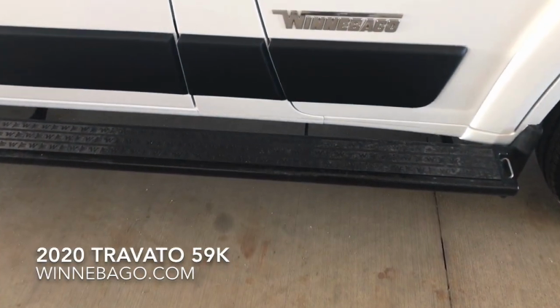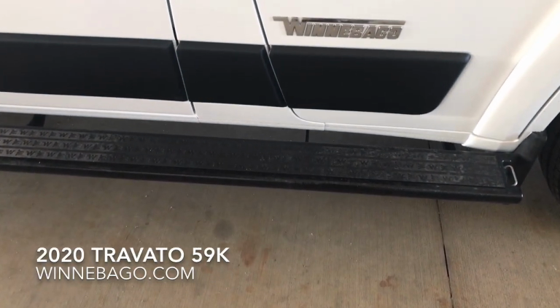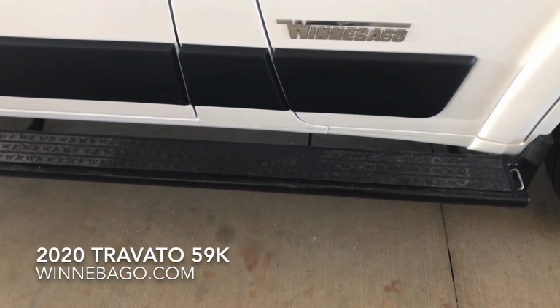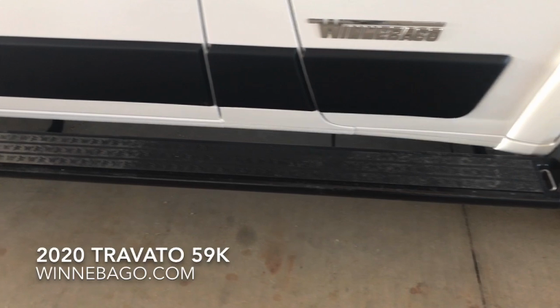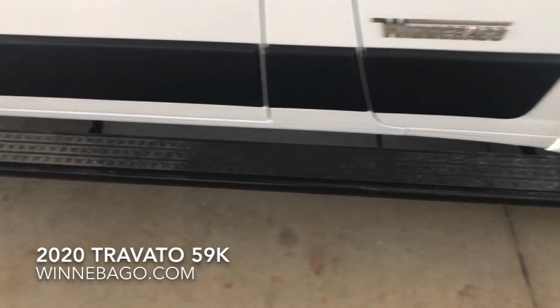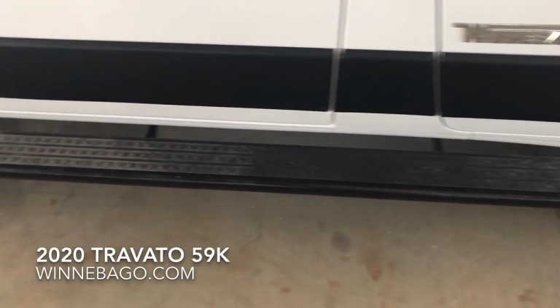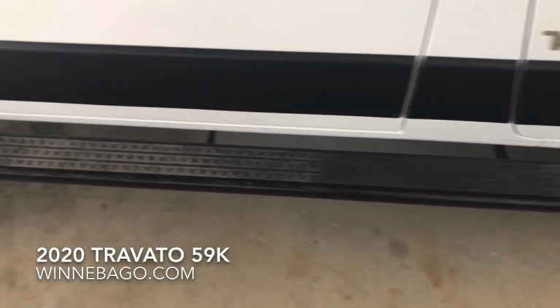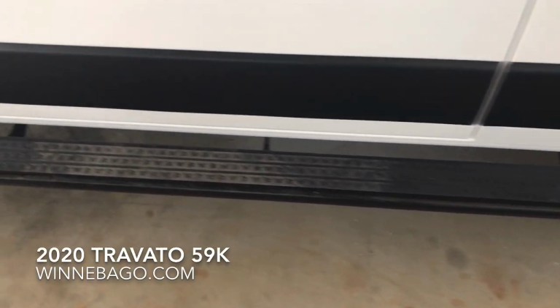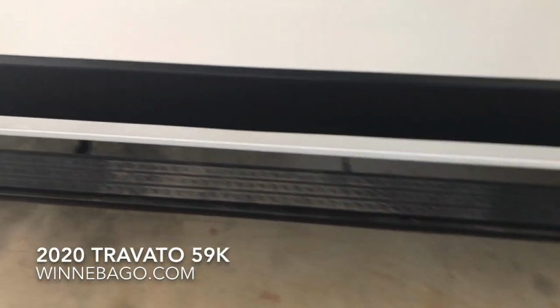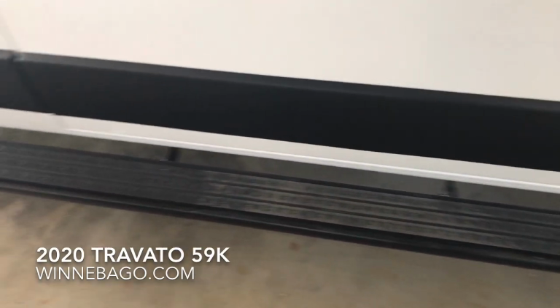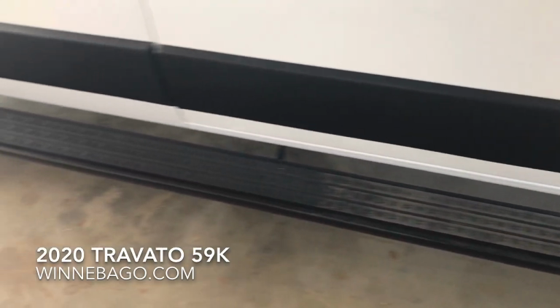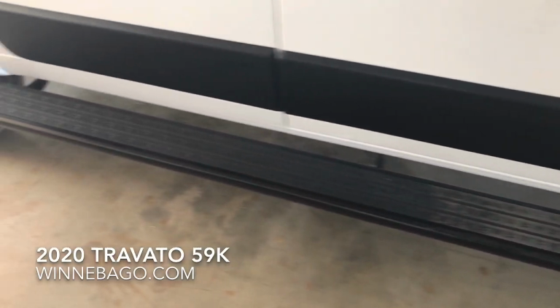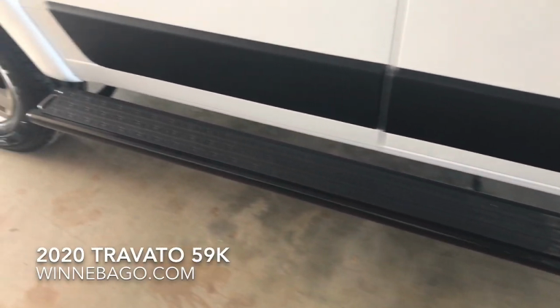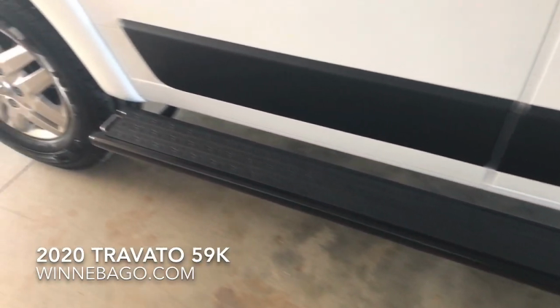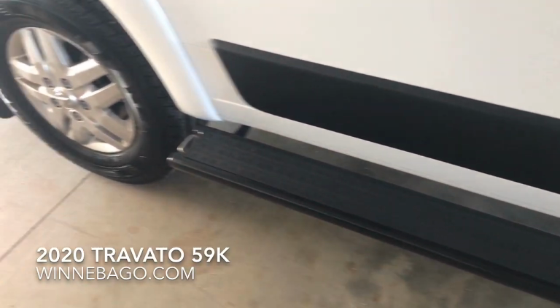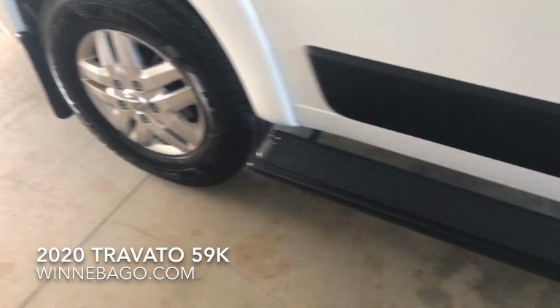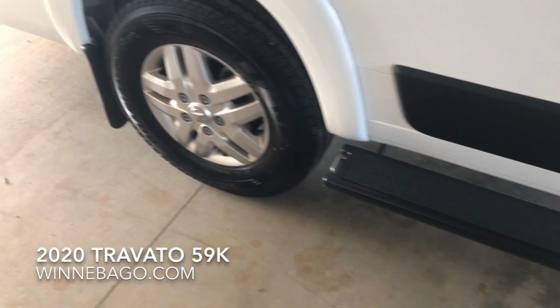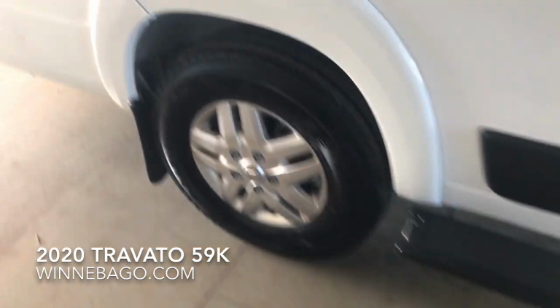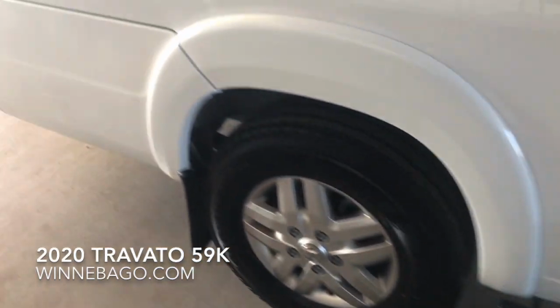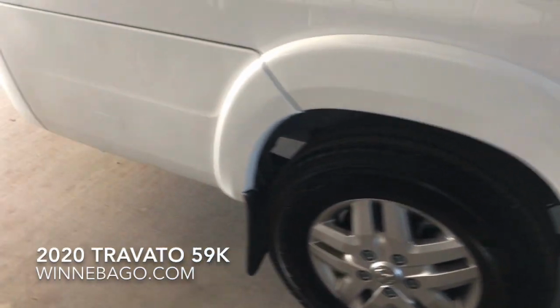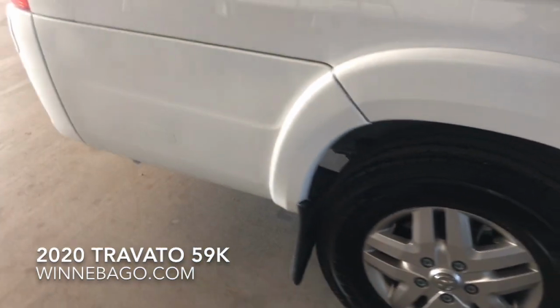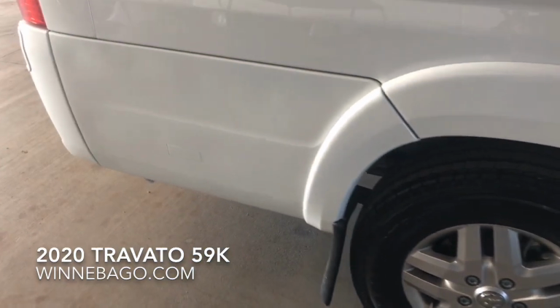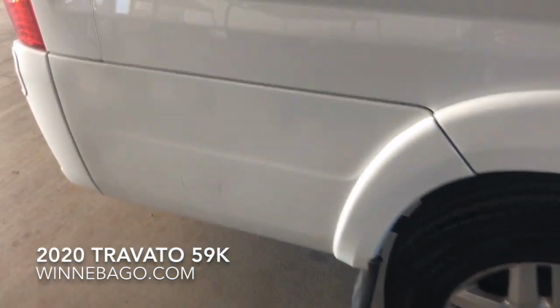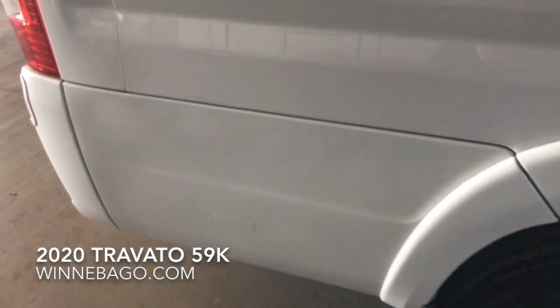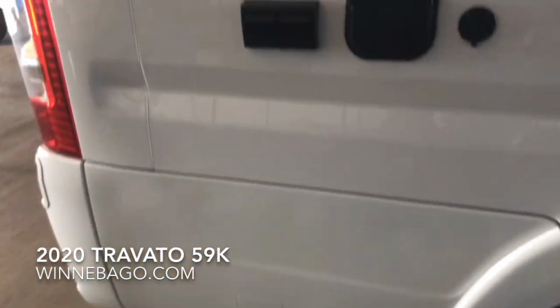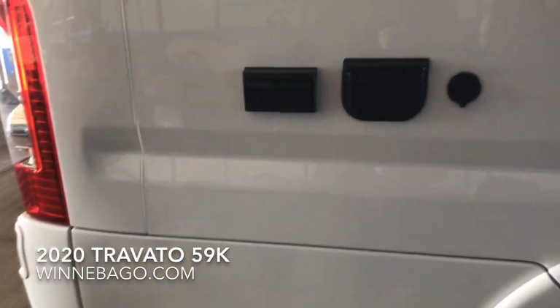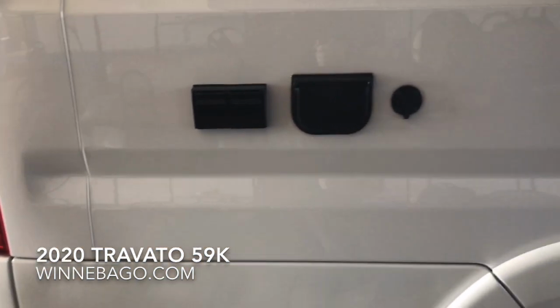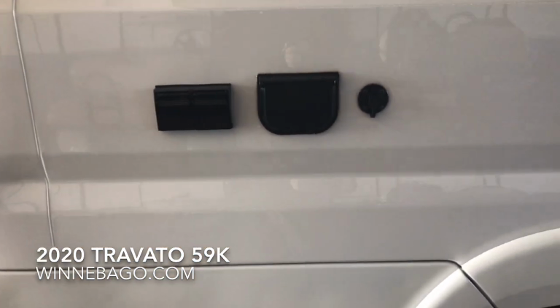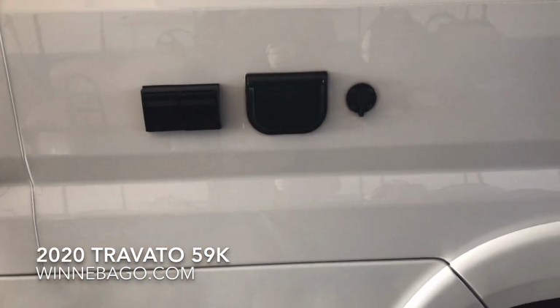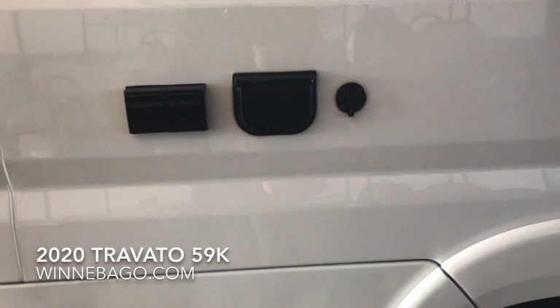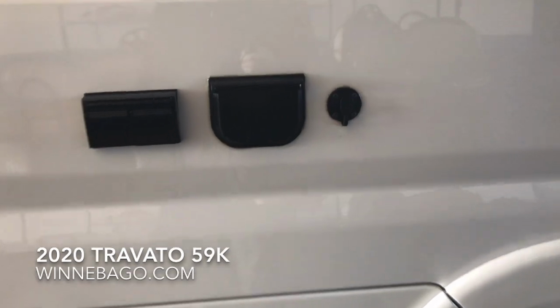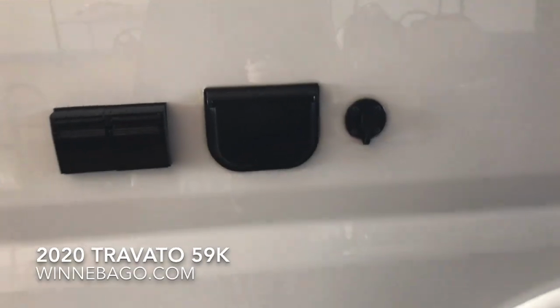The running boards are actually just a little bit wider than they were in the past. You can also see they're showing the Flying W. This is the Deluxe Paint Job, which has the painted fenders and skirts.